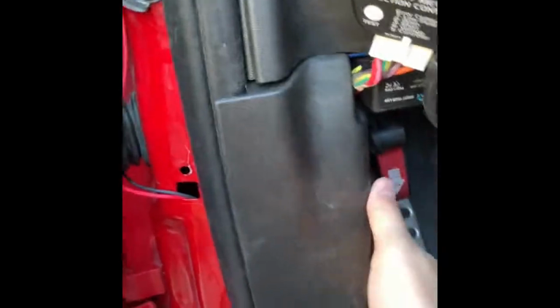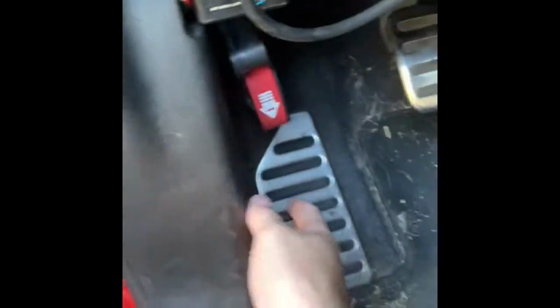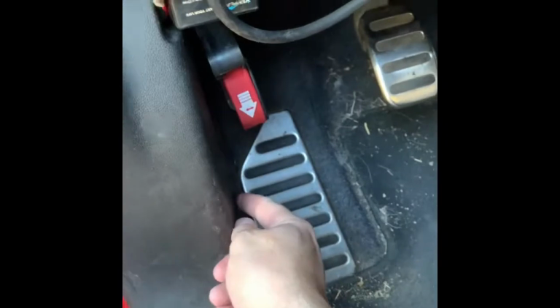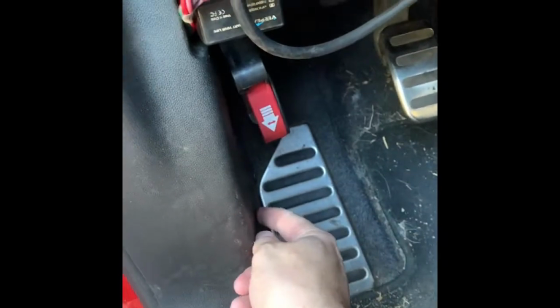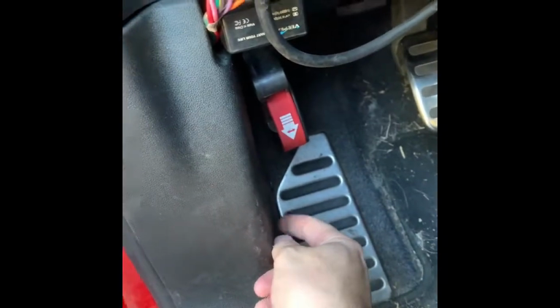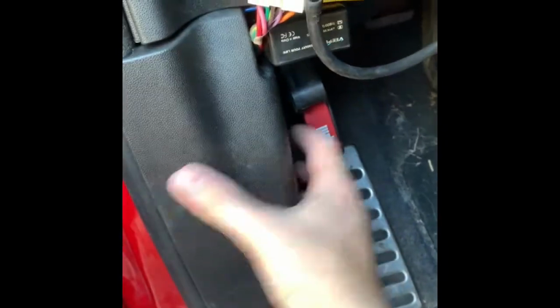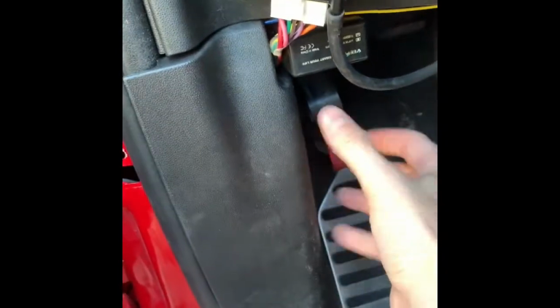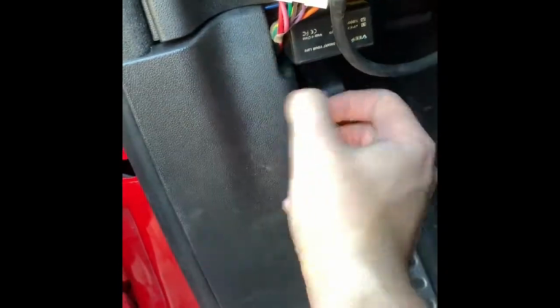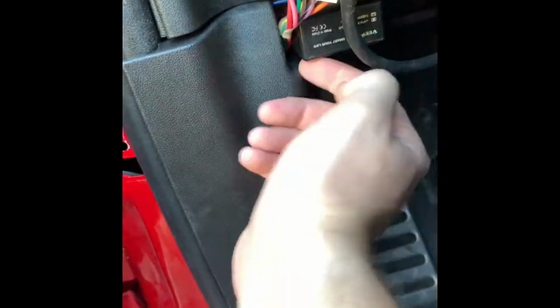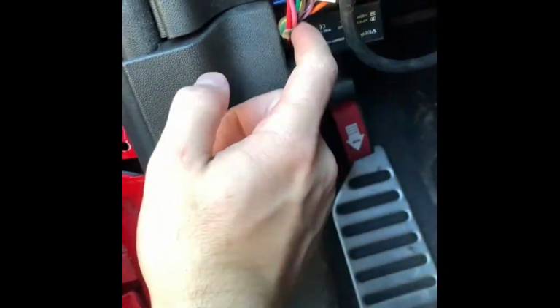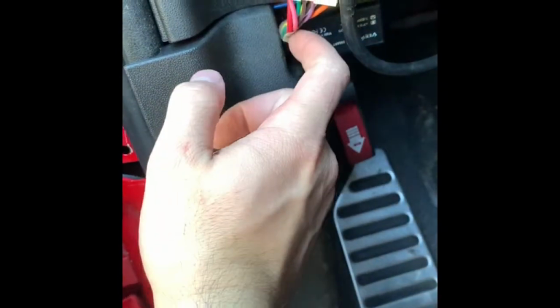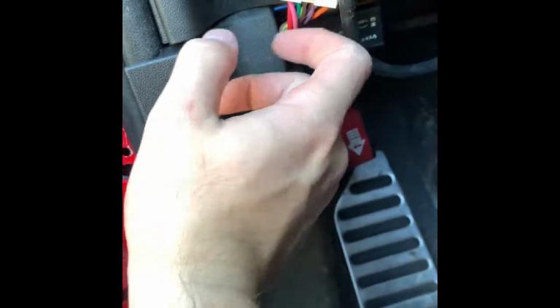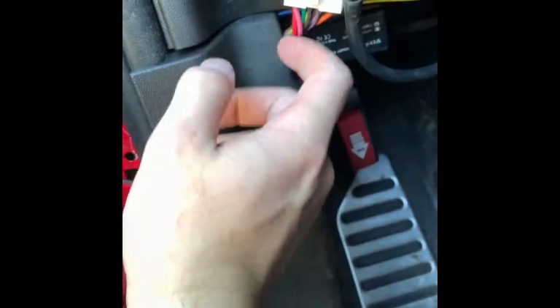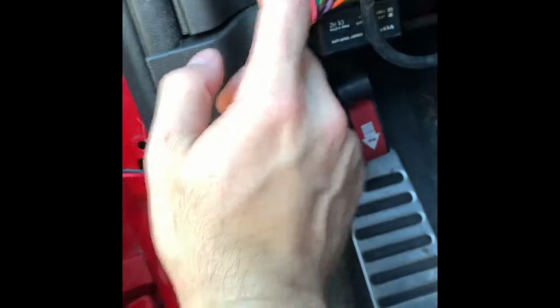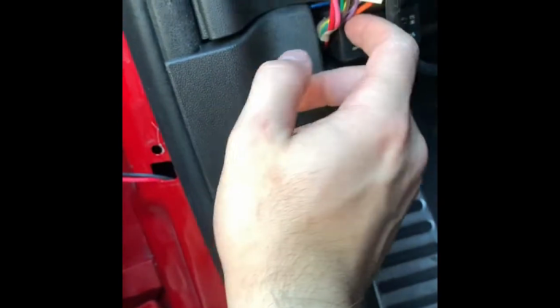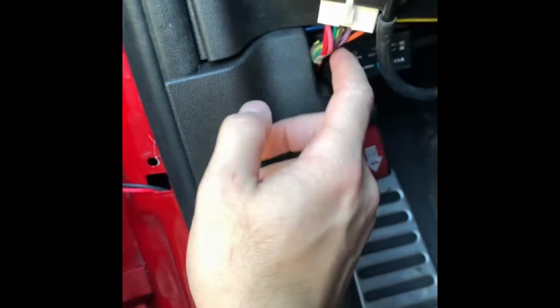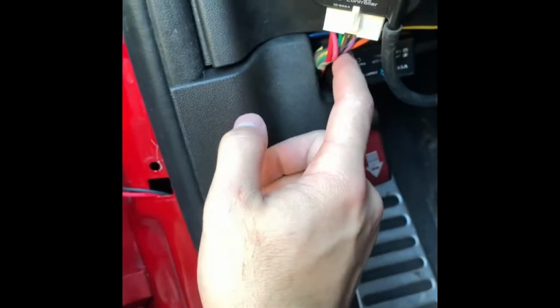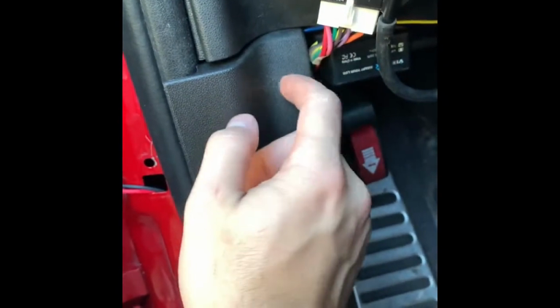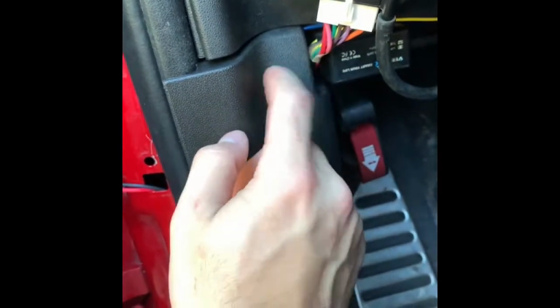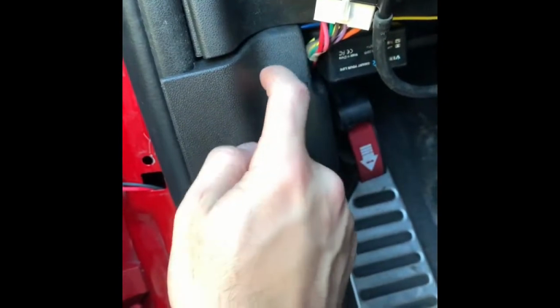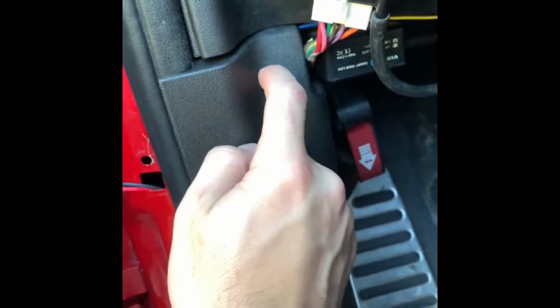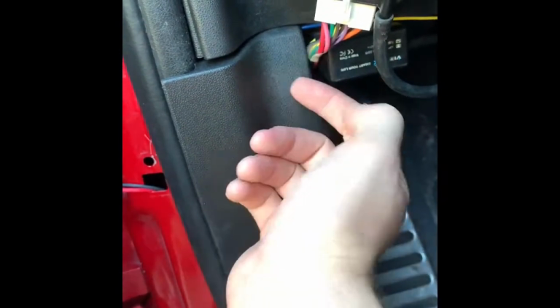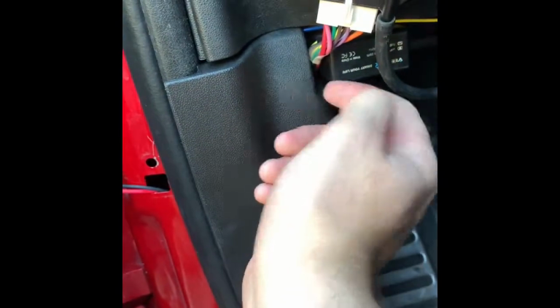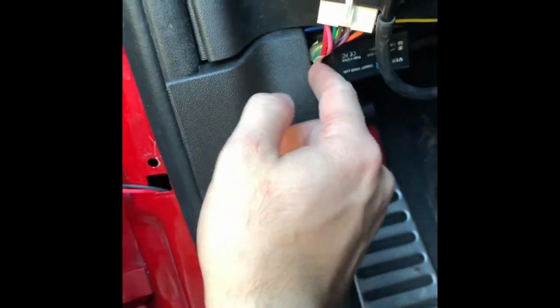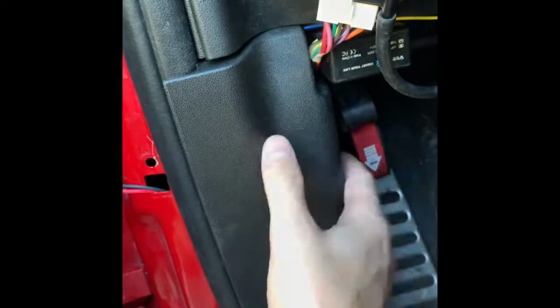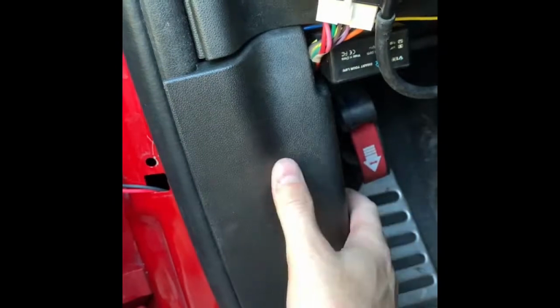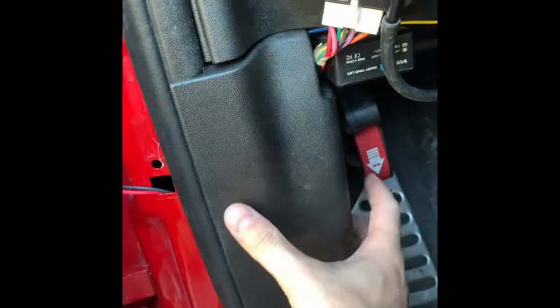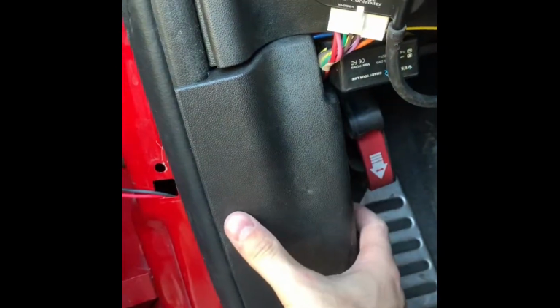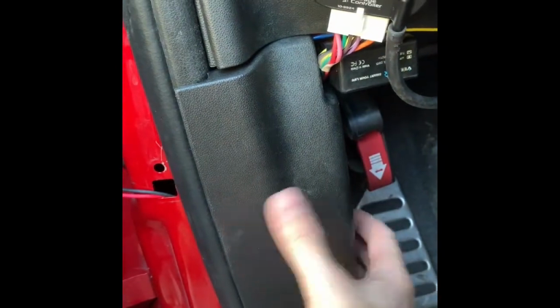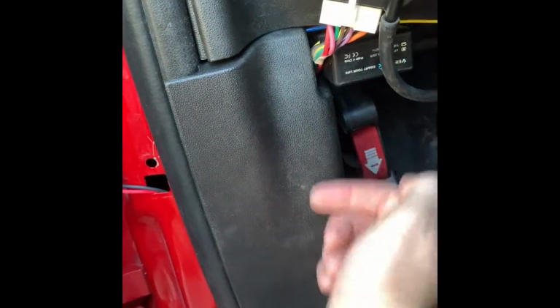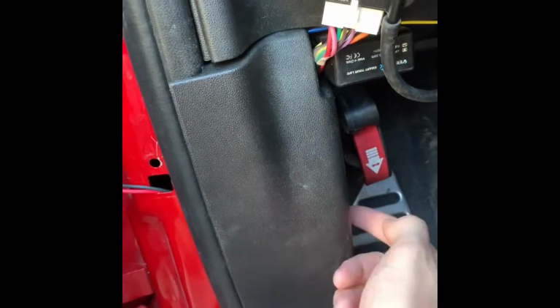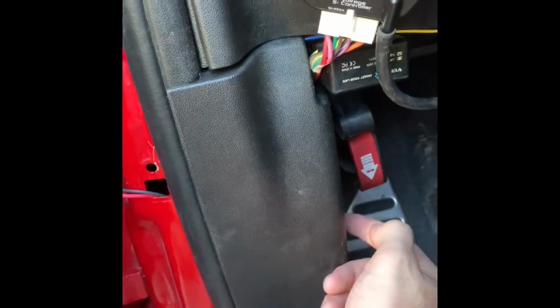All you do is remove the Phillips screw down there and pop this panel off. The harness is where it's in here. It's pretty easy — it chucks right in there because this is nice thick plastic. It's hollow through here.